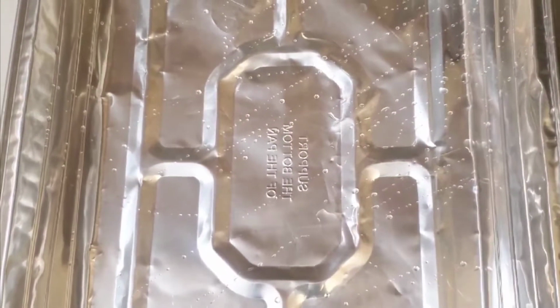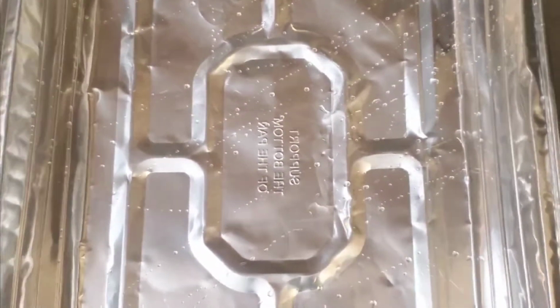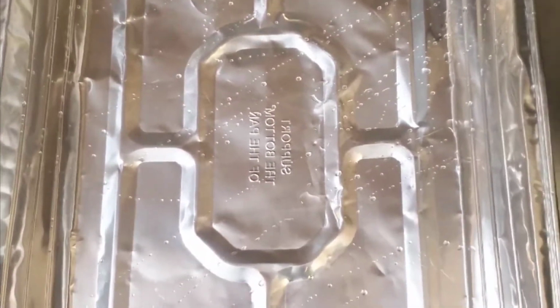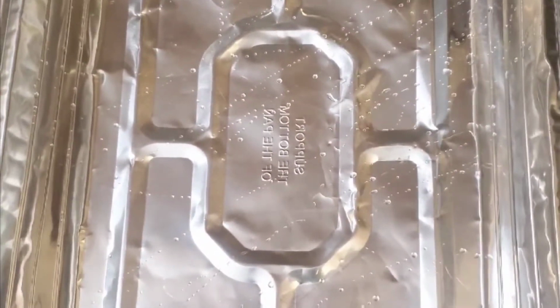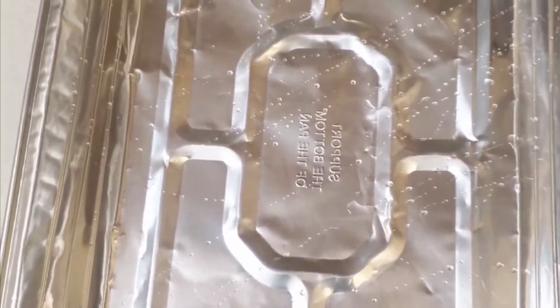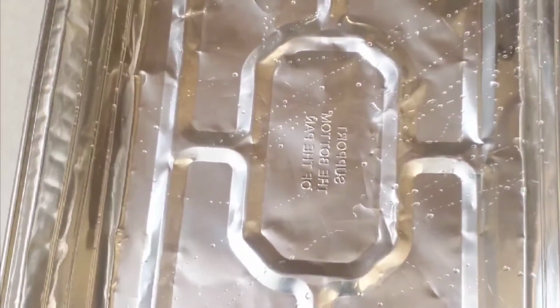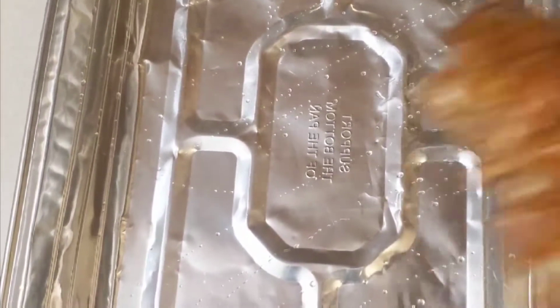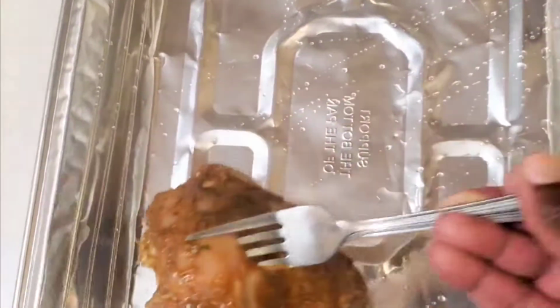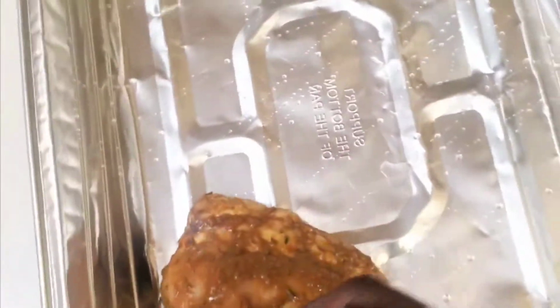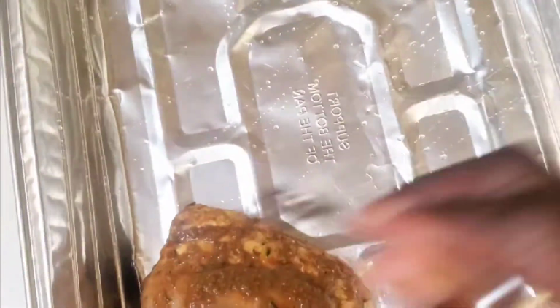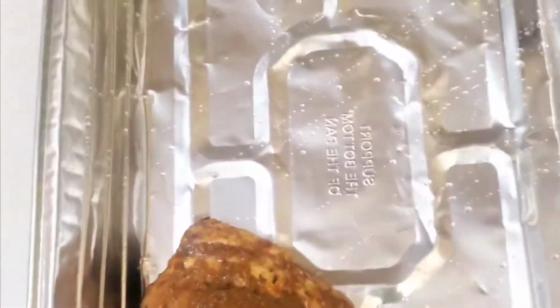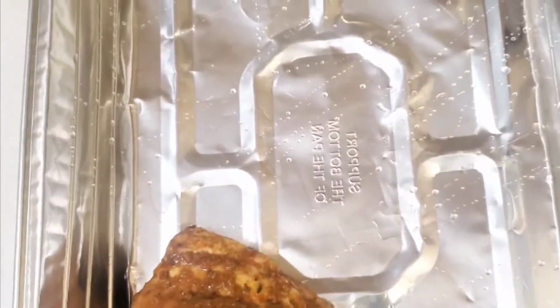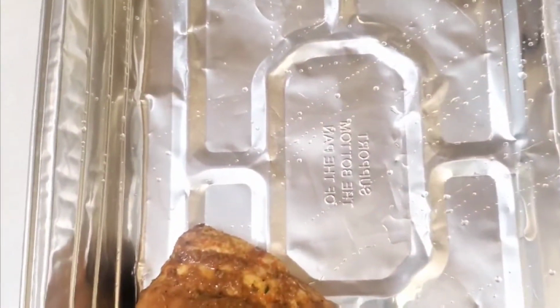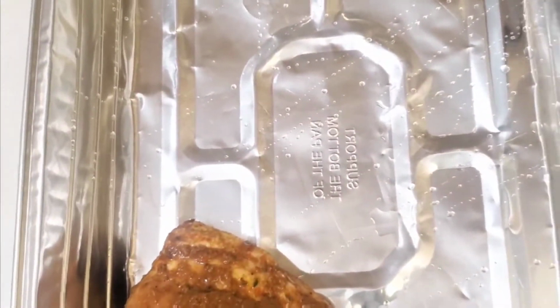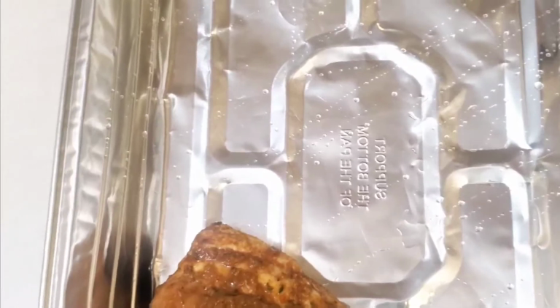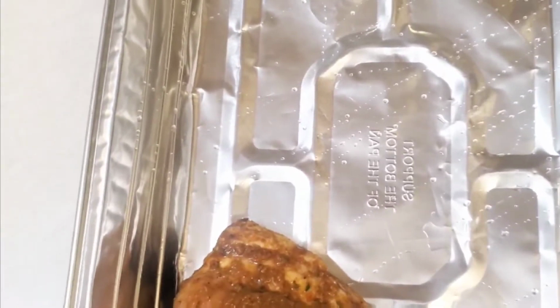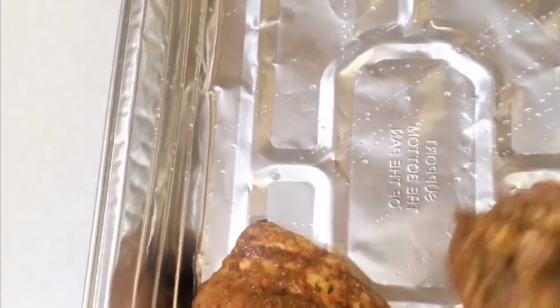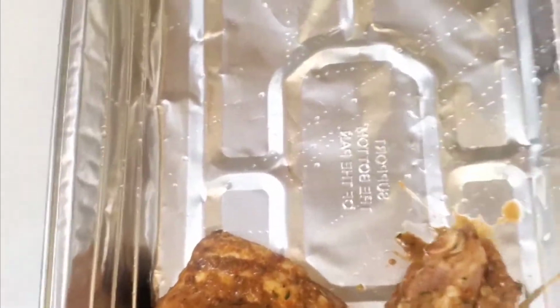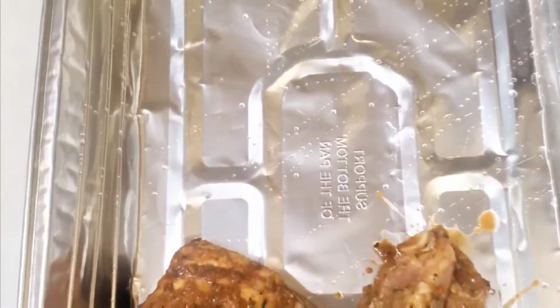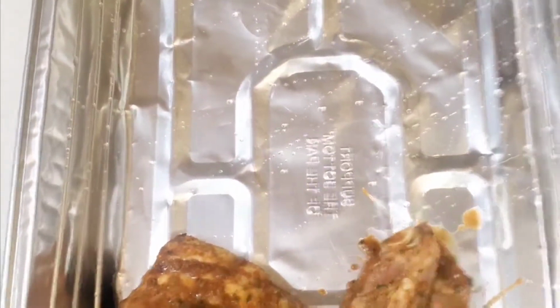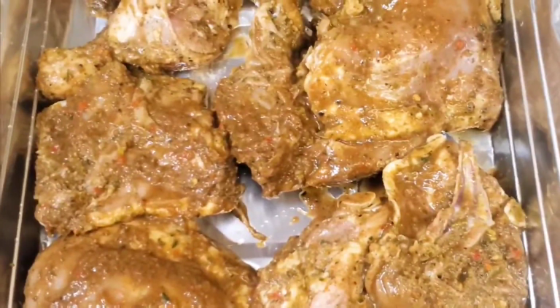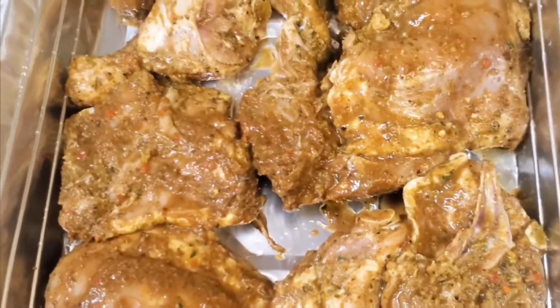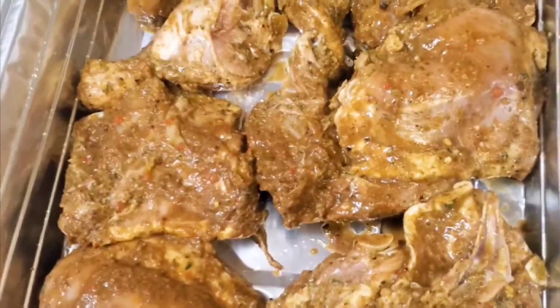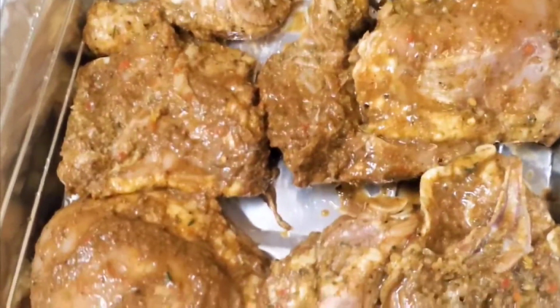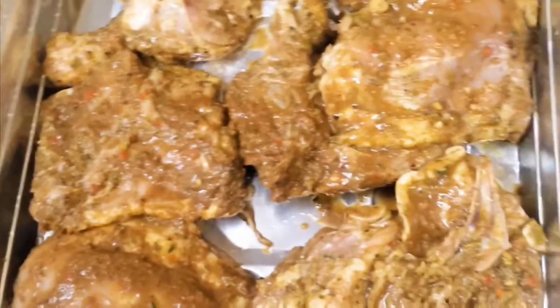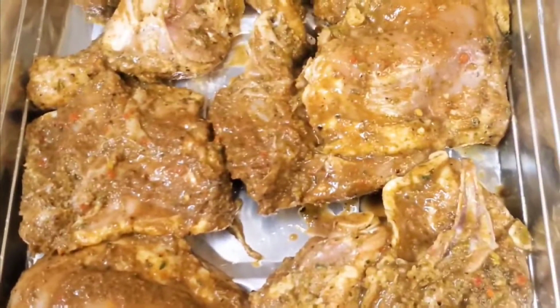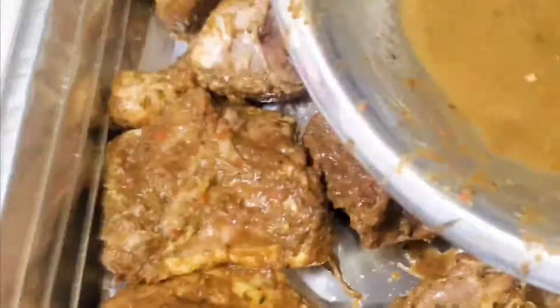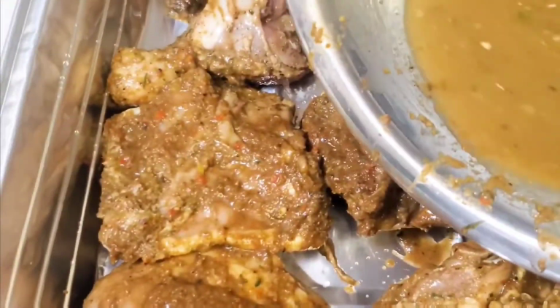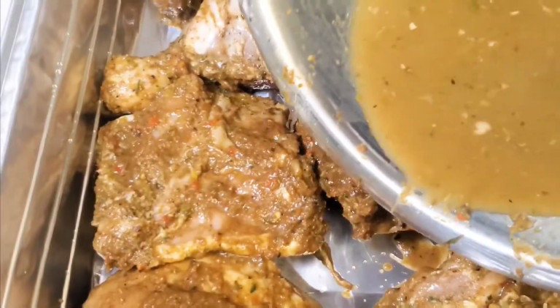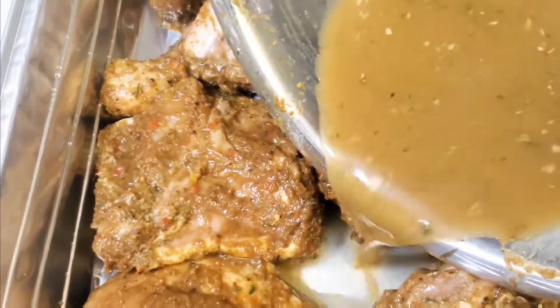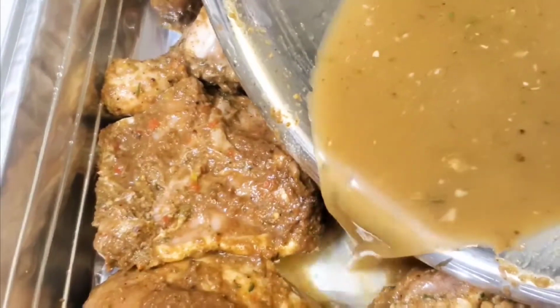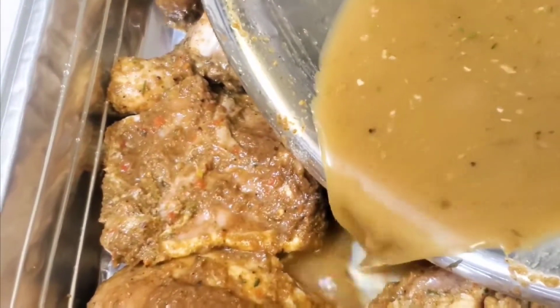Now if you're done seasoning it up for like a day or two, or a couple hours, just throw it all in the pan with a little bit of water — not too much — and just let it cook. And you're gonna have some beautiful jerk chicken.